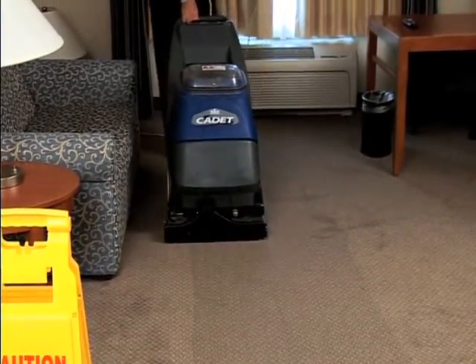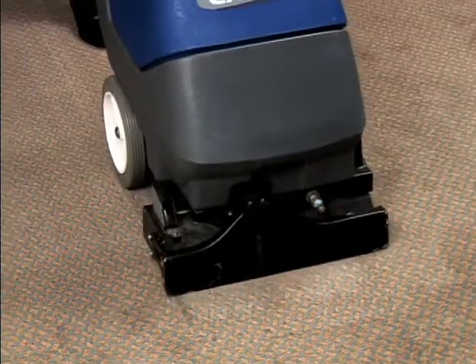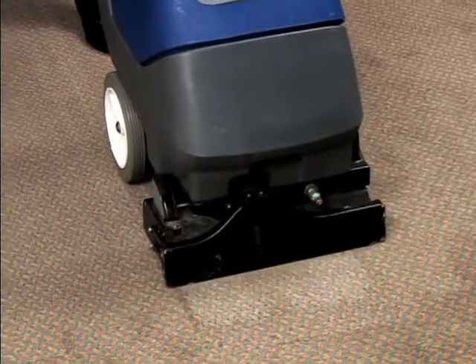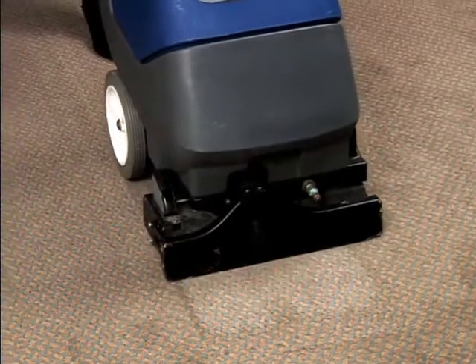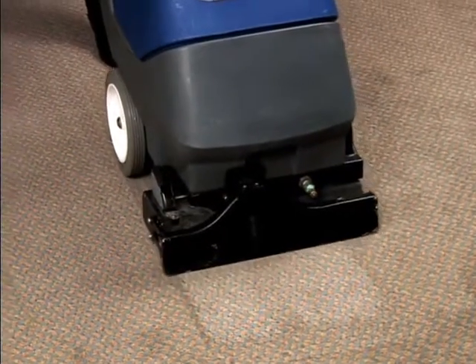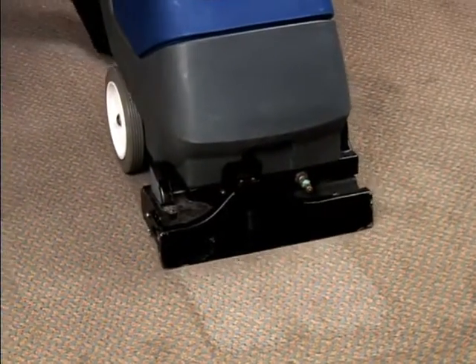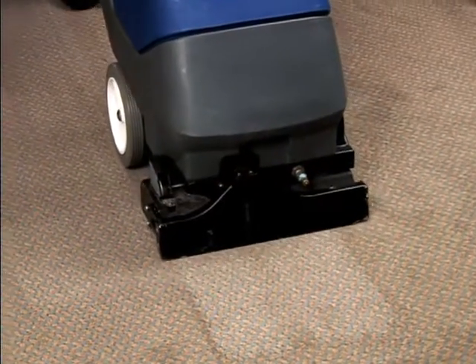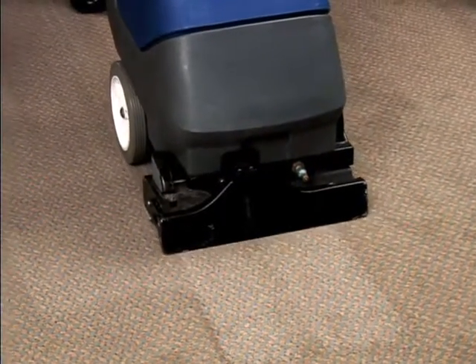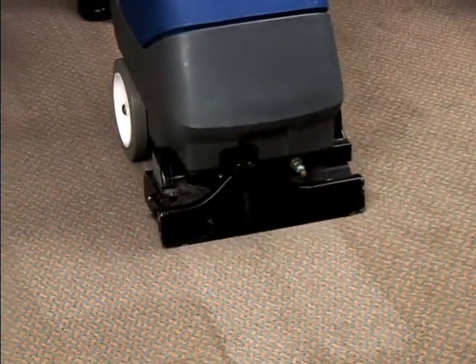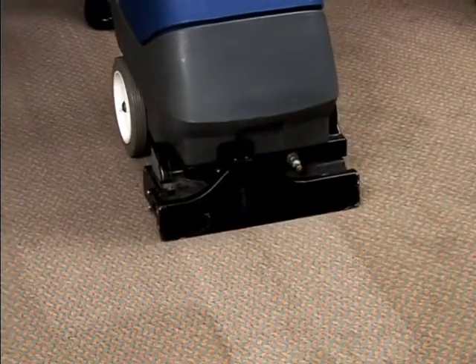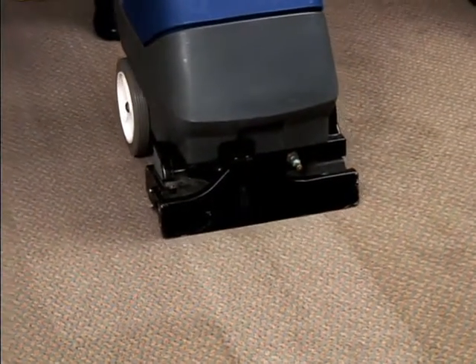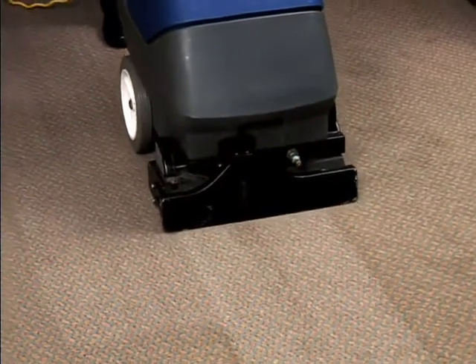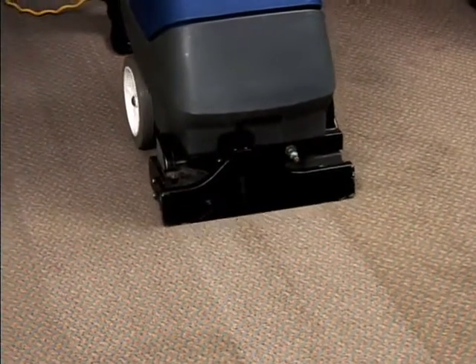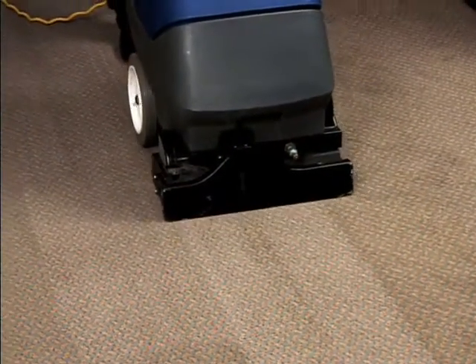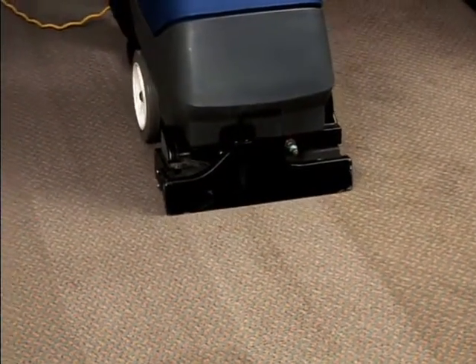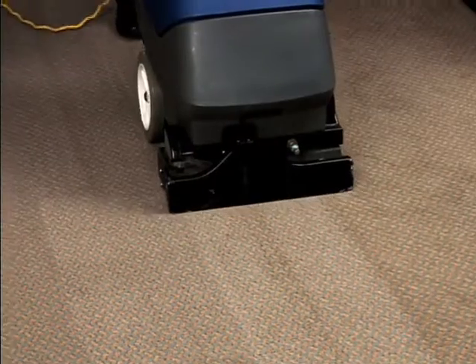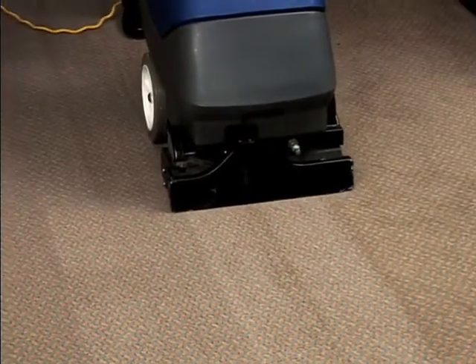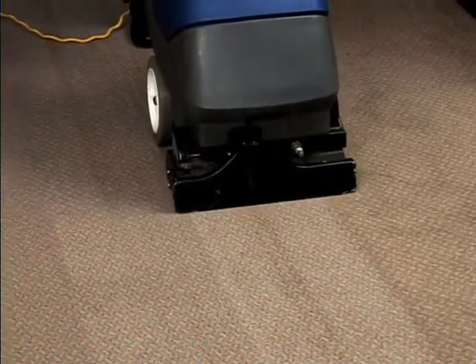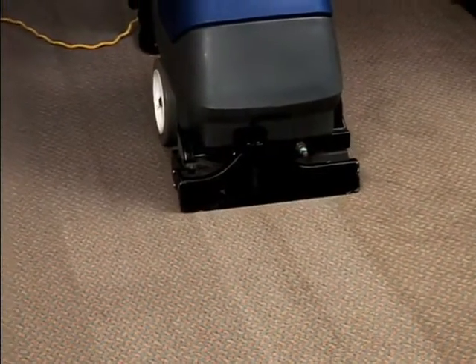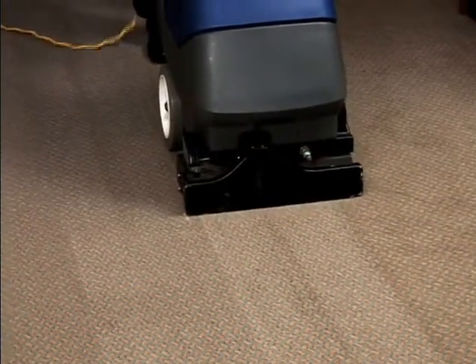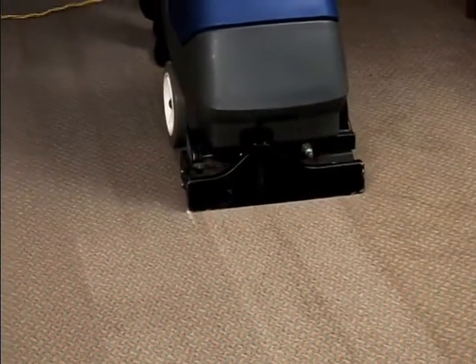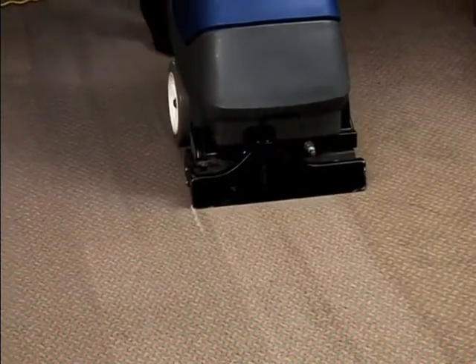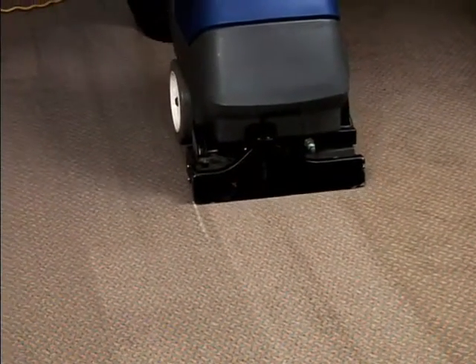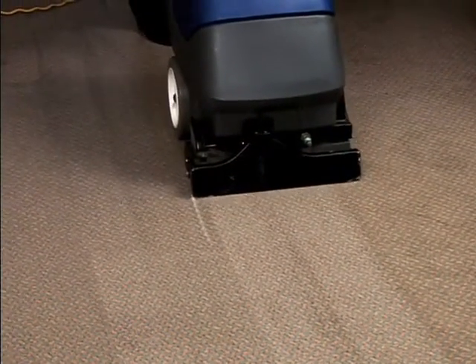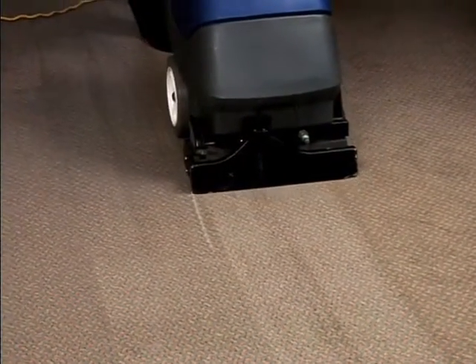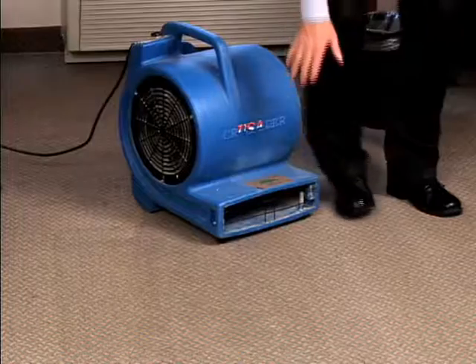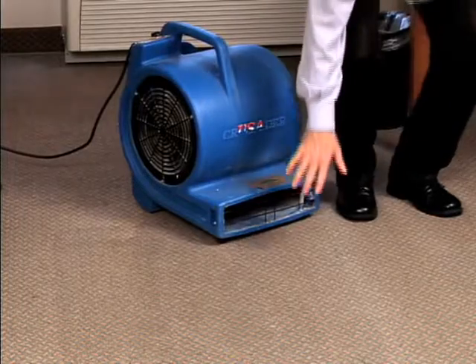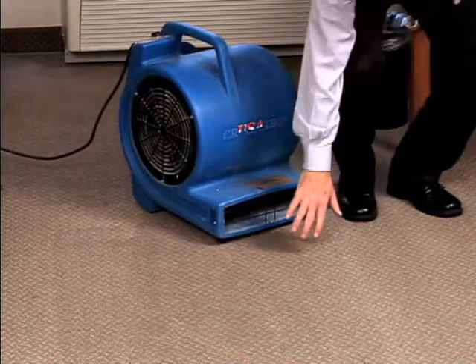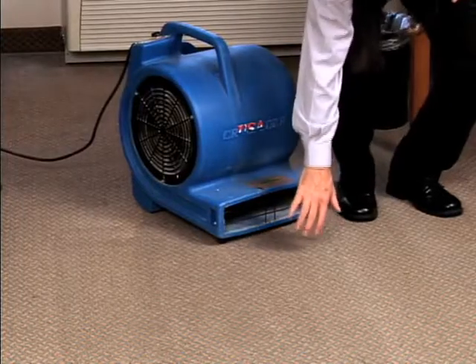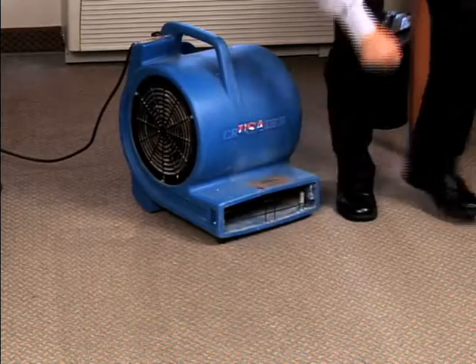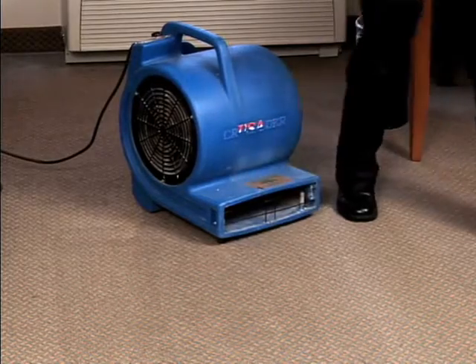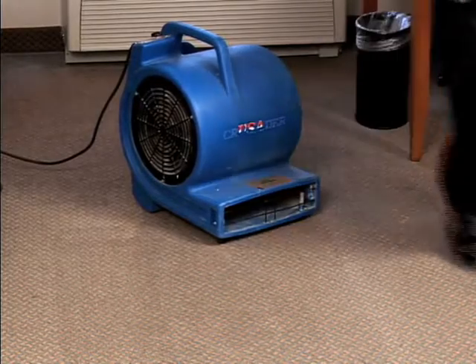To shorten drying time, make a second pass over the area with just the vacuum on and extract as much moisture as possible. Use fans to speed up drying.